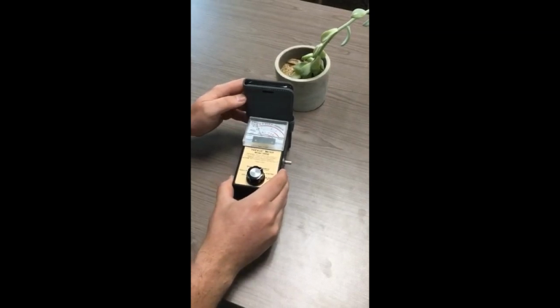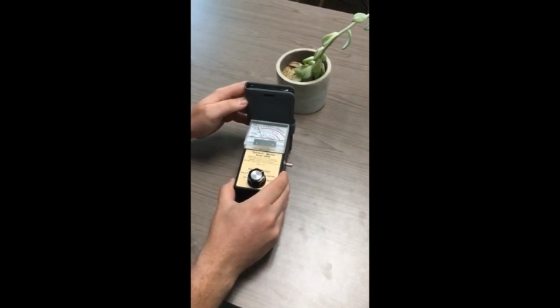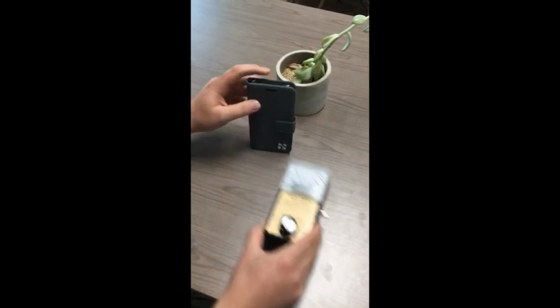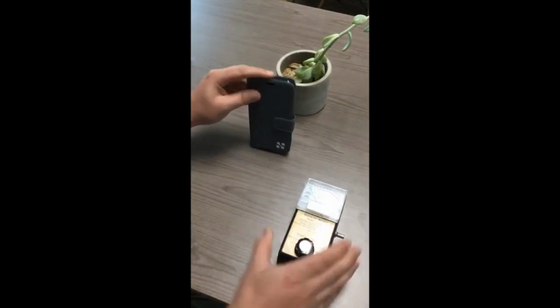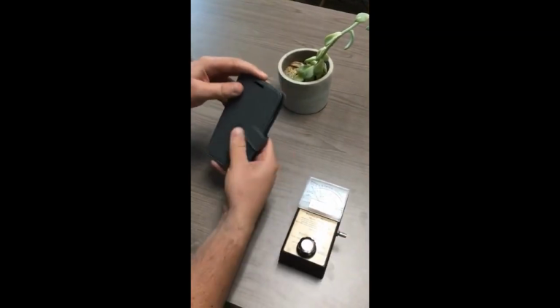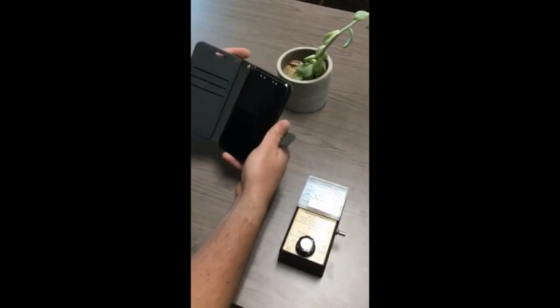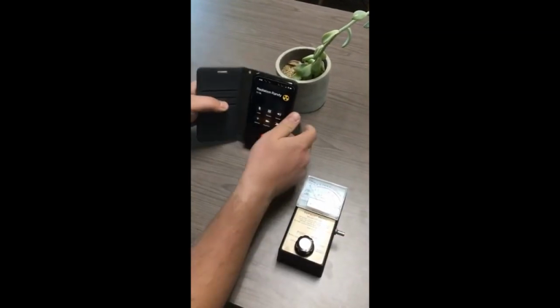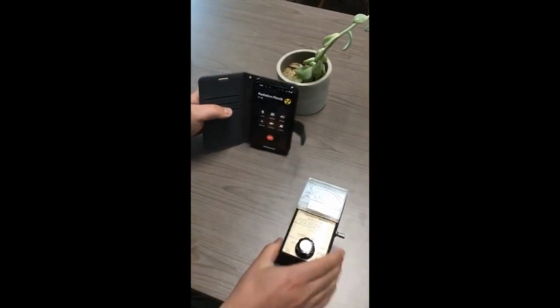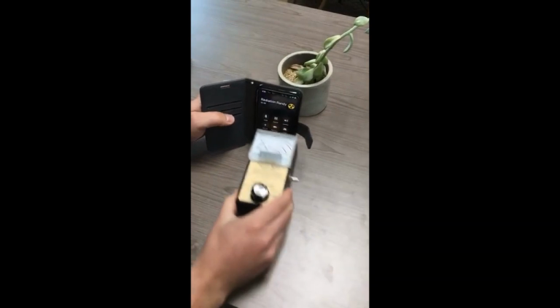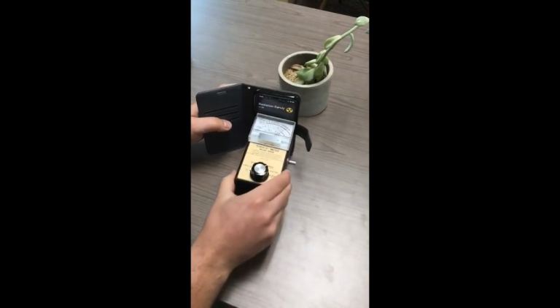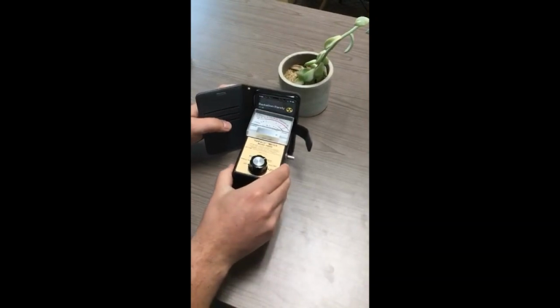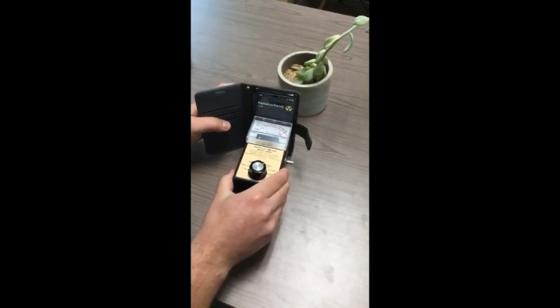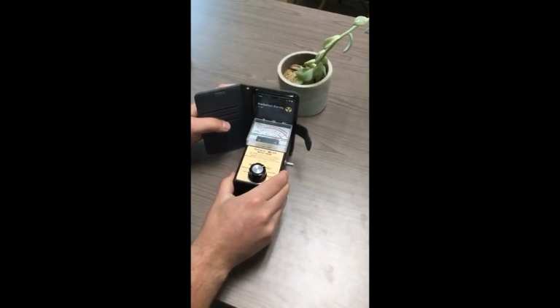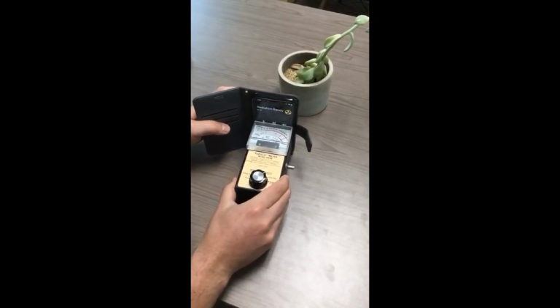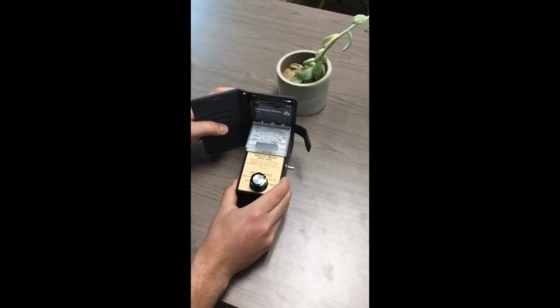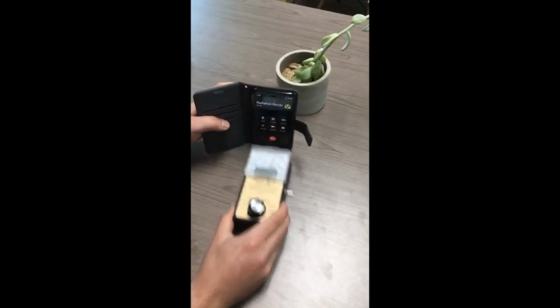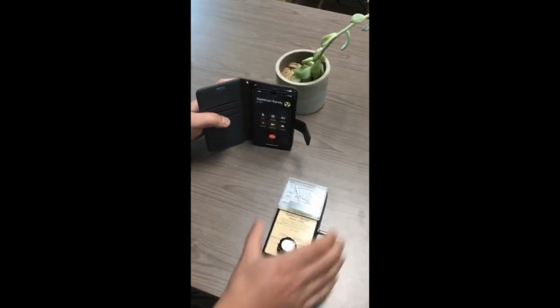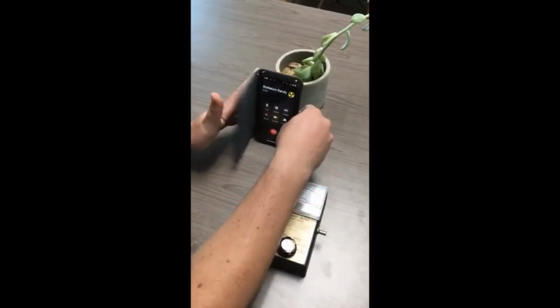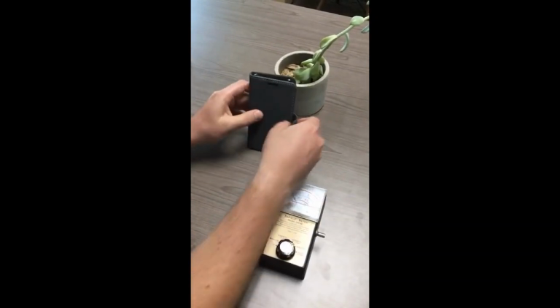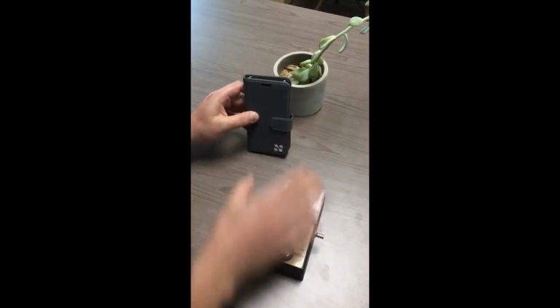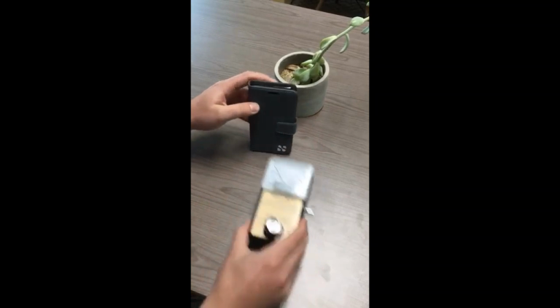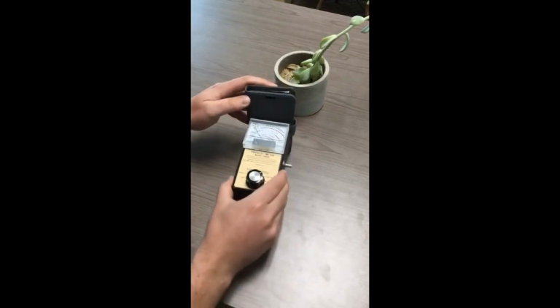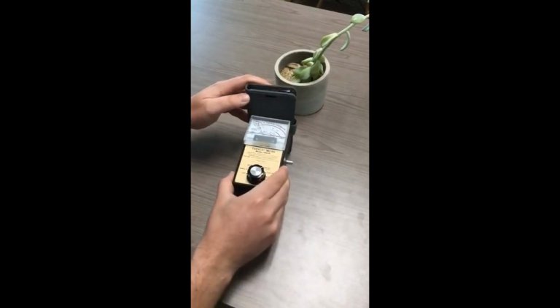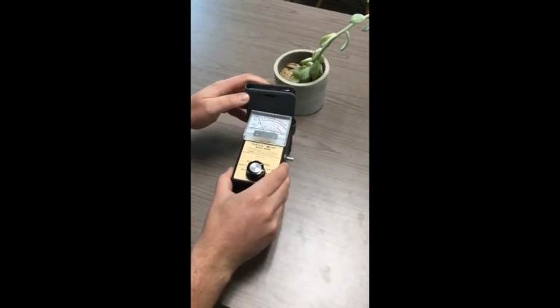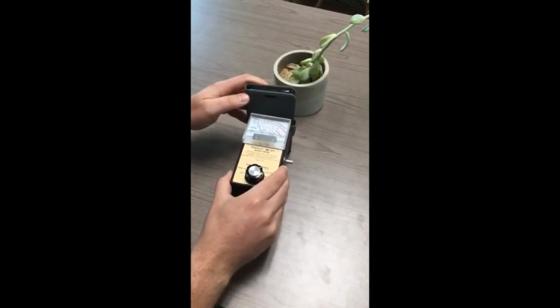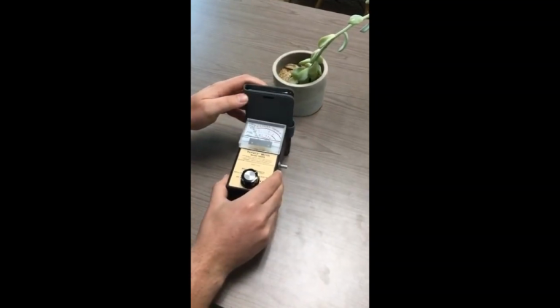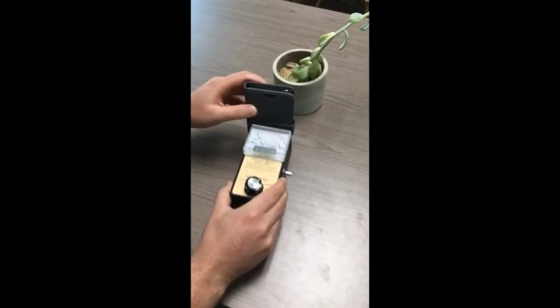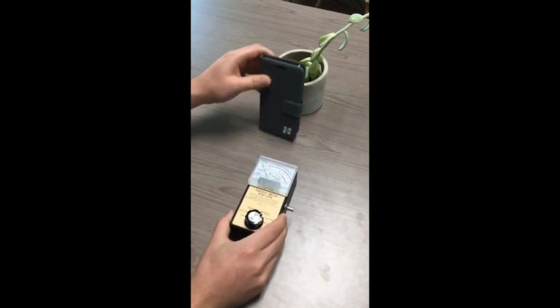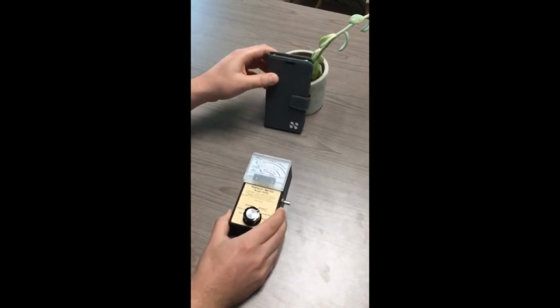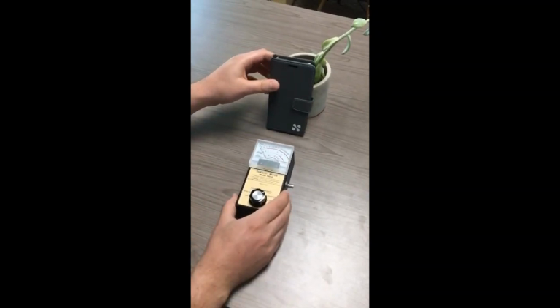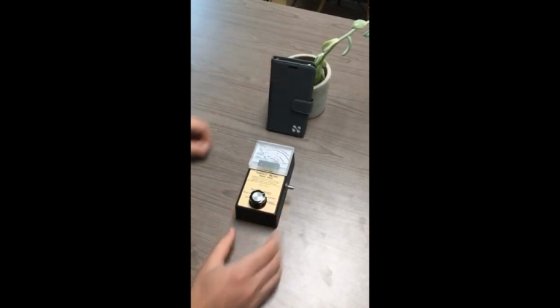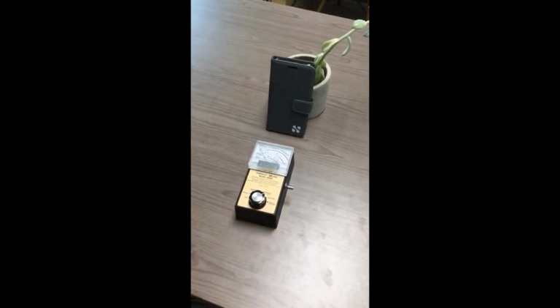So that flap has FCC accredited lab test and shielding technology that can block up to 100% of the radiation emitted by your phone, and your laptop, and your tablet, as you see it go back down to nearly zero.